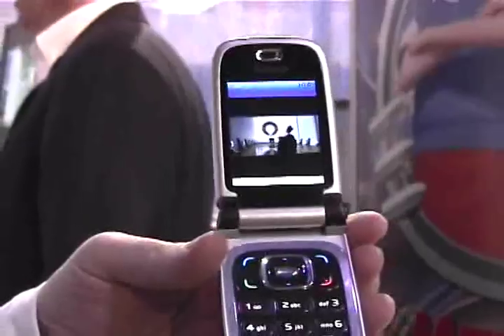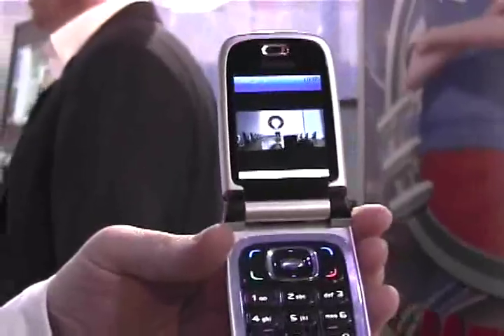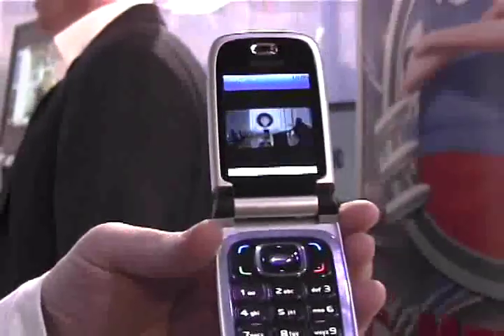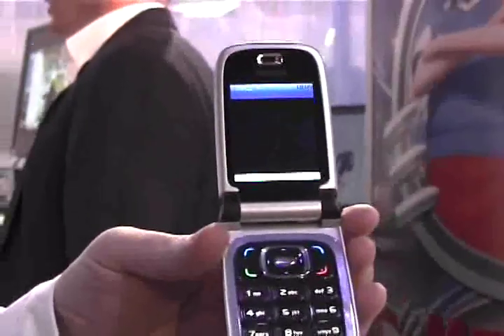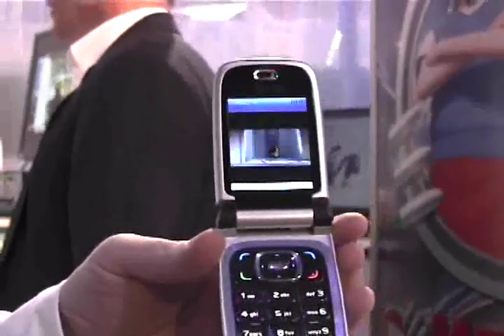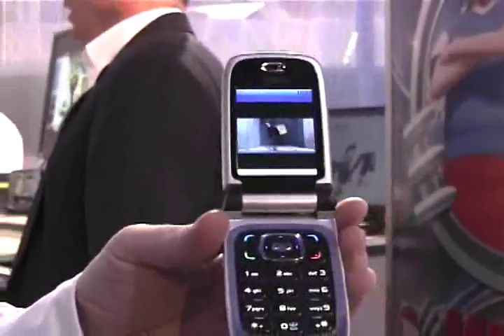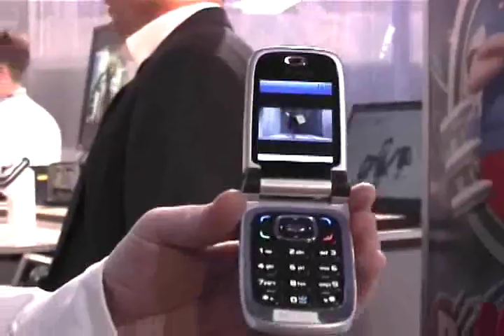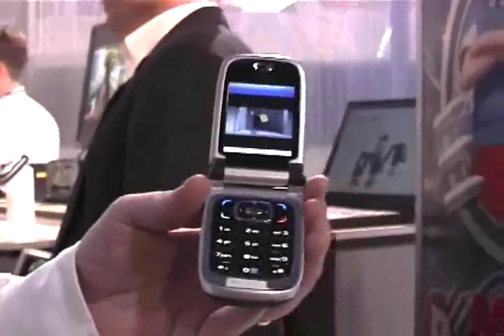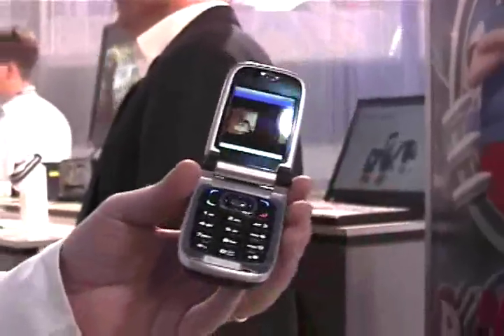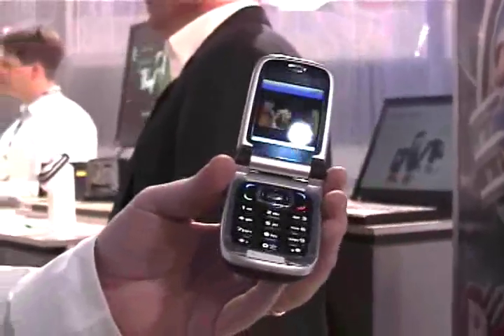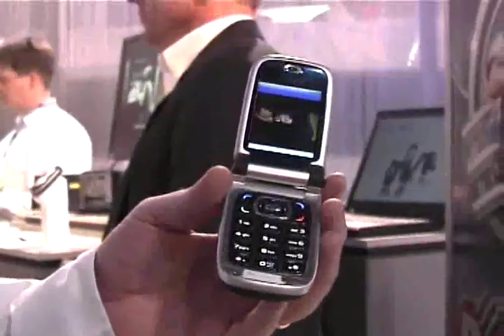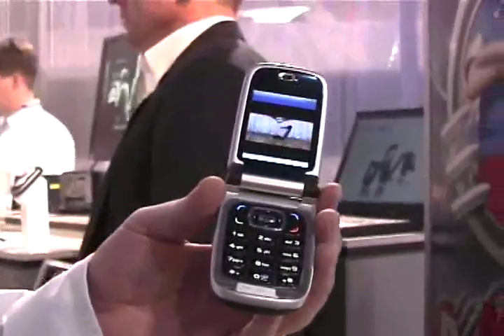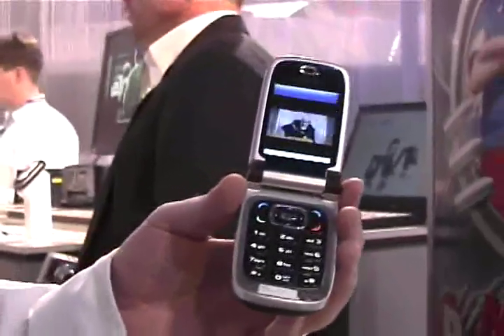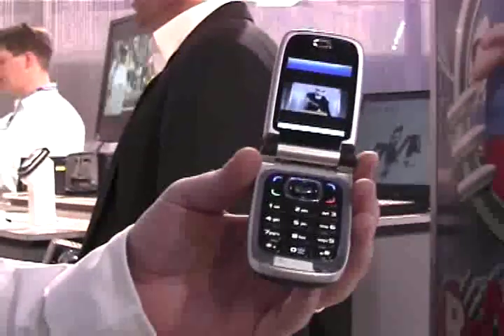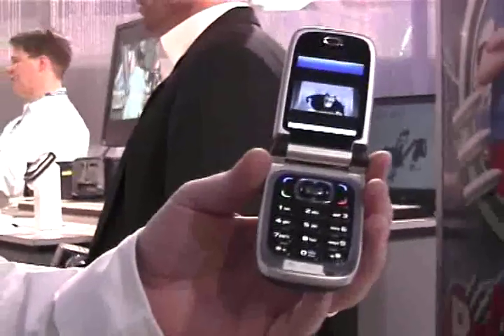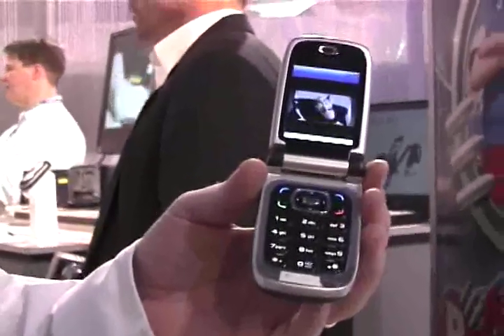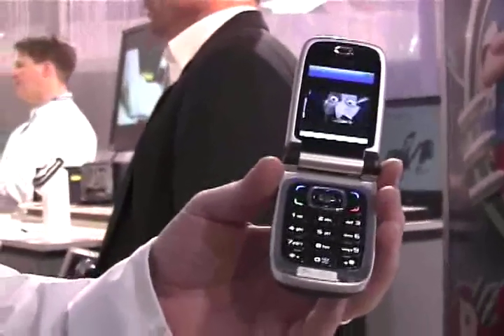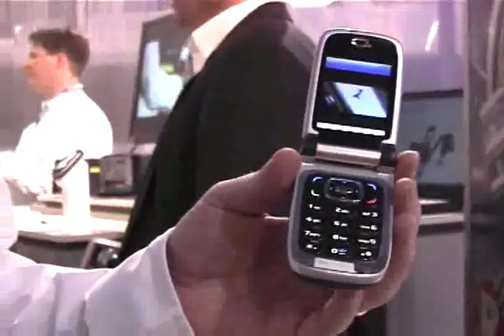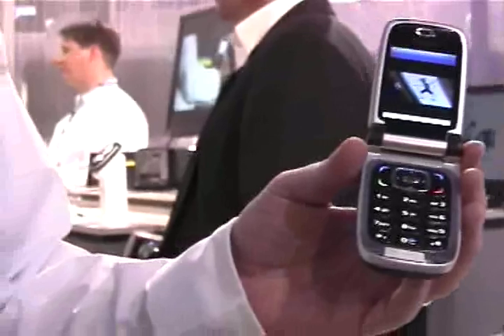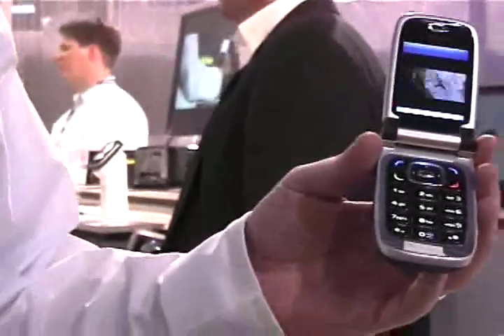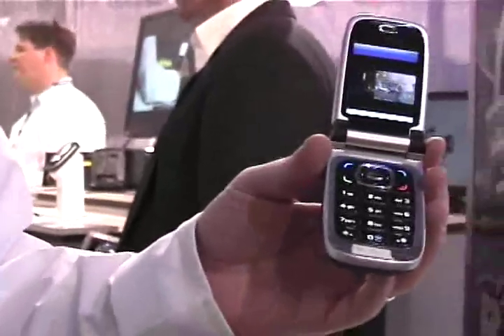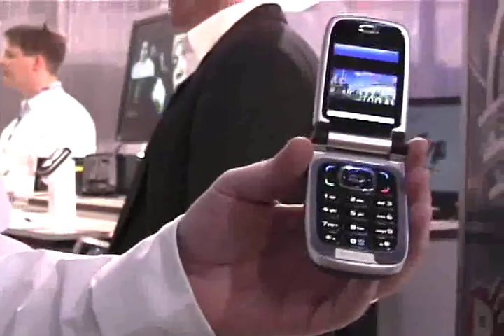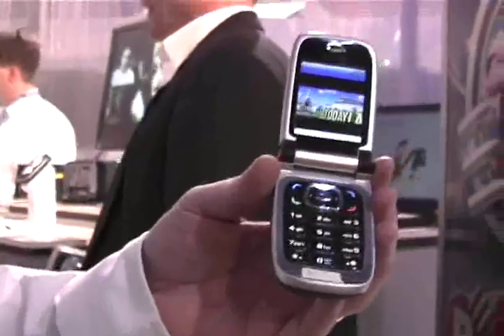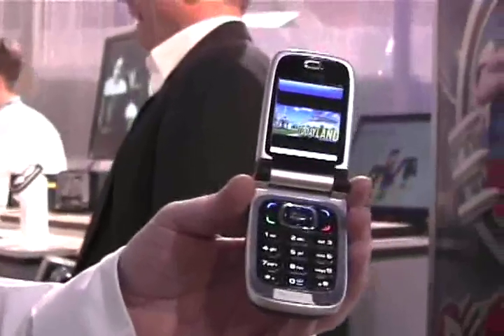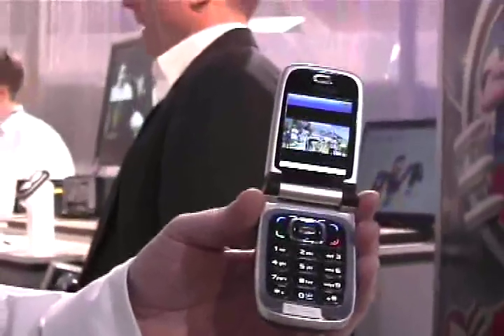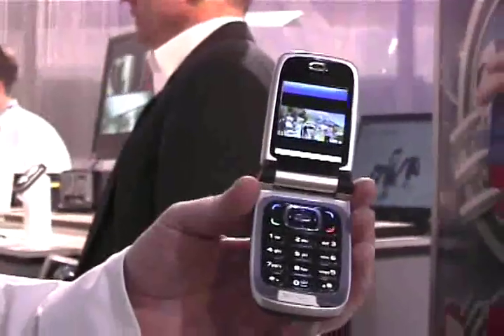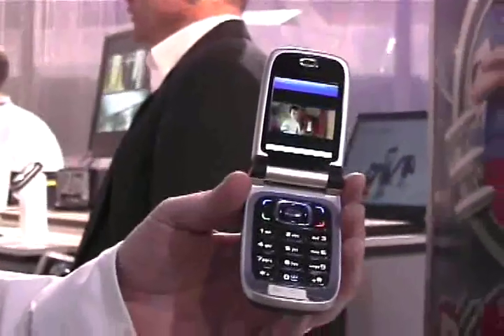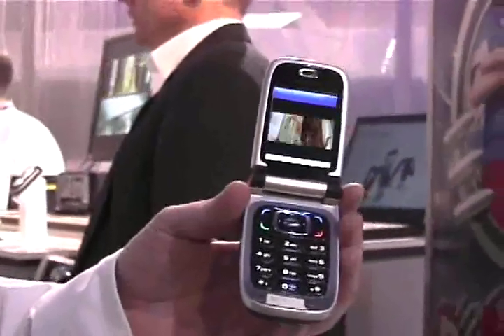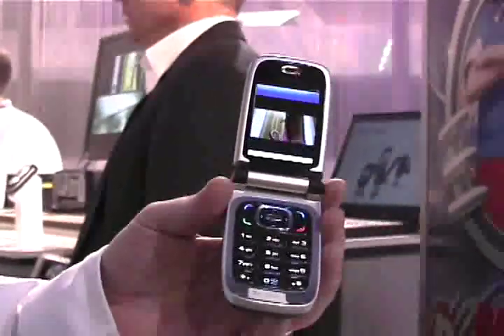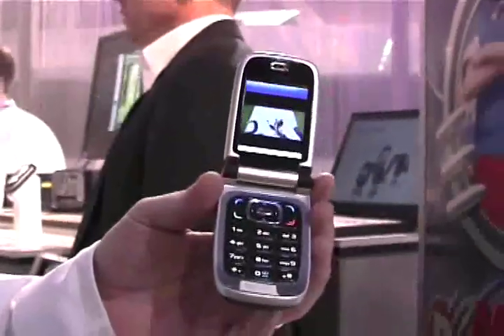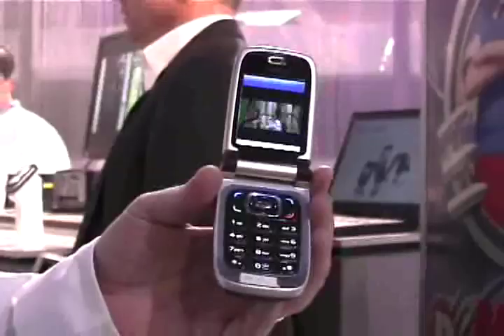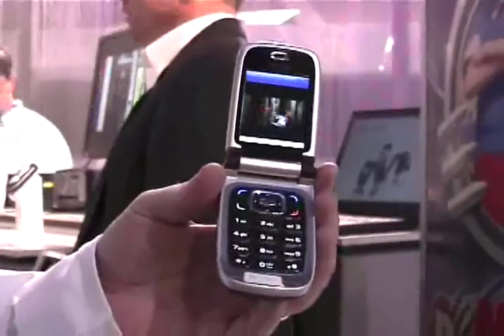So upon your request, it's pushing information to you — whether it be a phone number, a movie trailer. And the technology also enables you to make a financial transaction, a secure financial transaction, because it will require you to do a password.